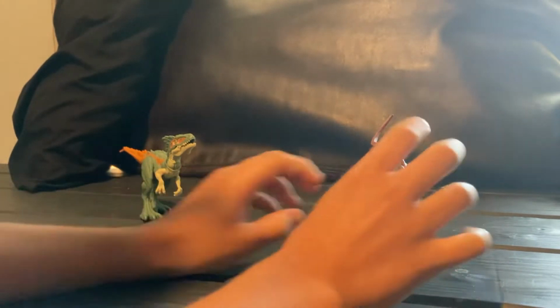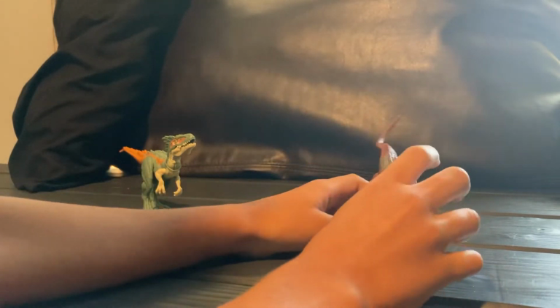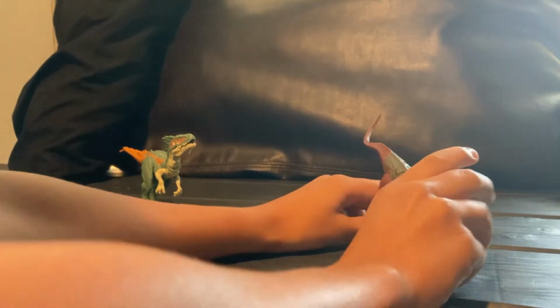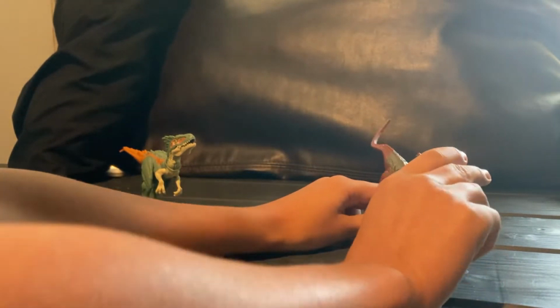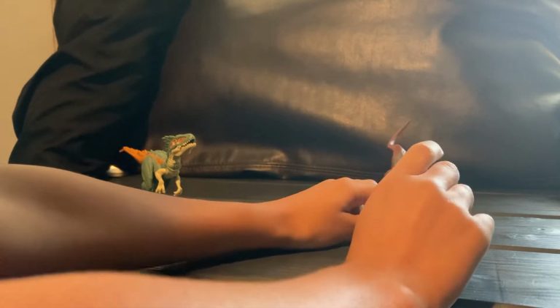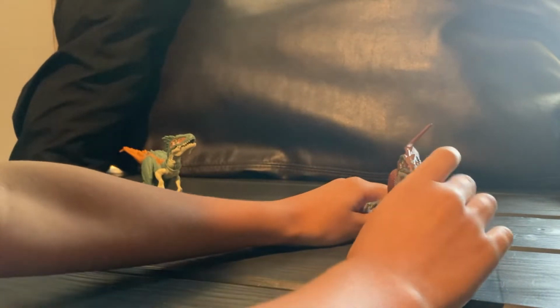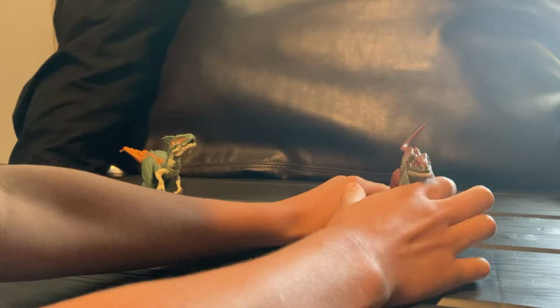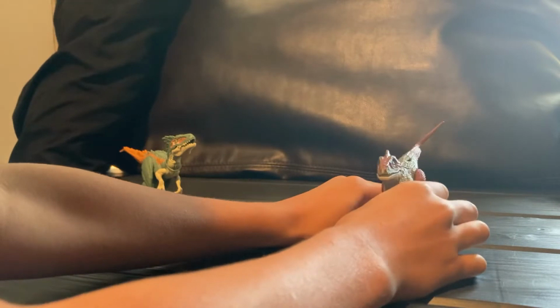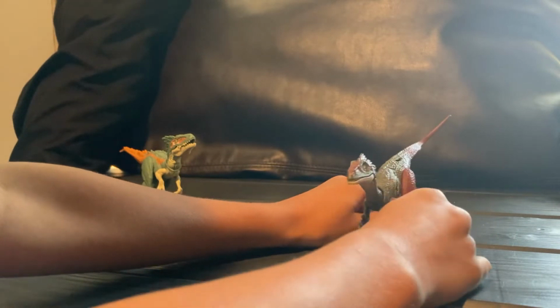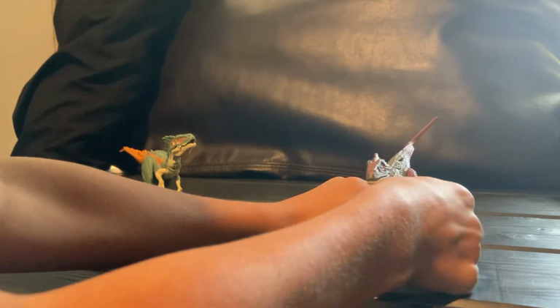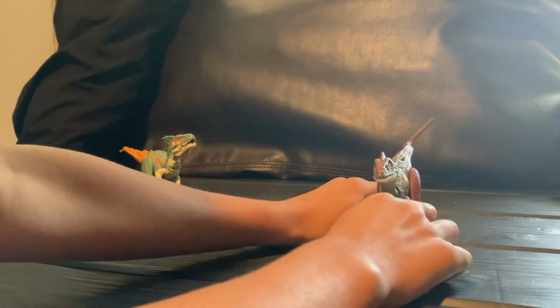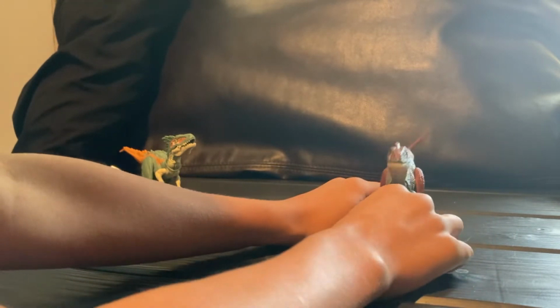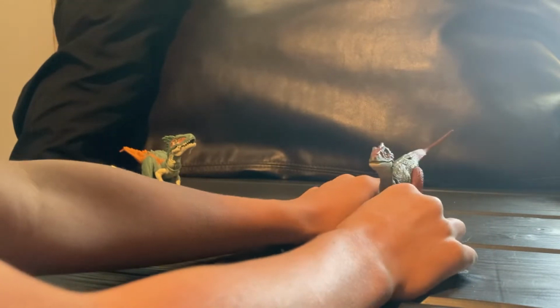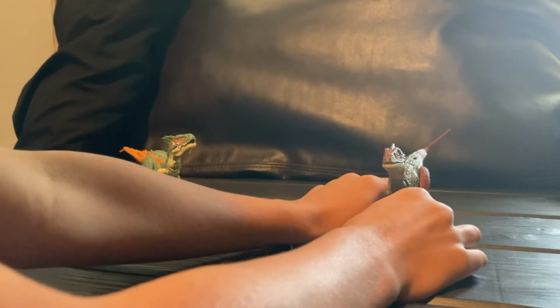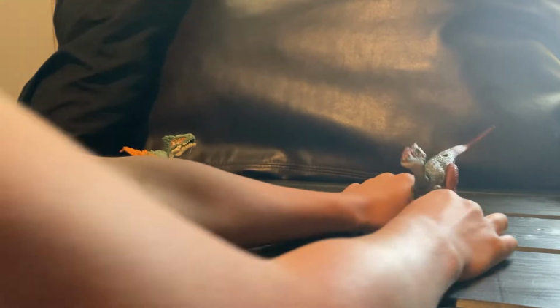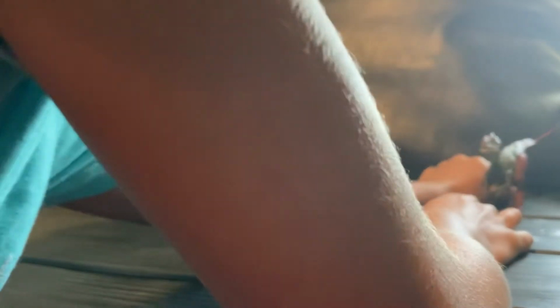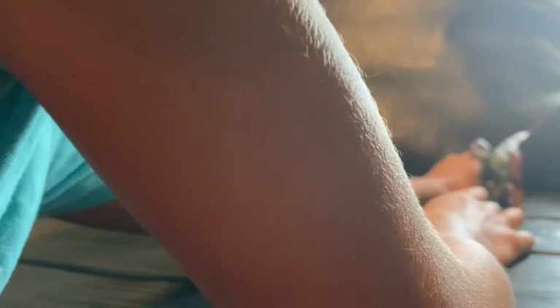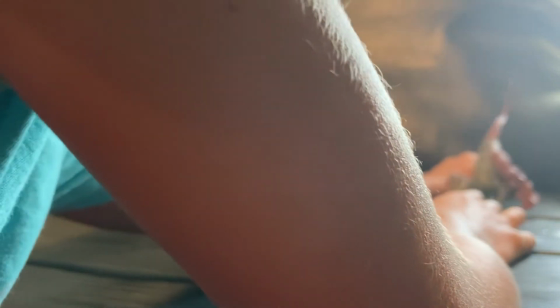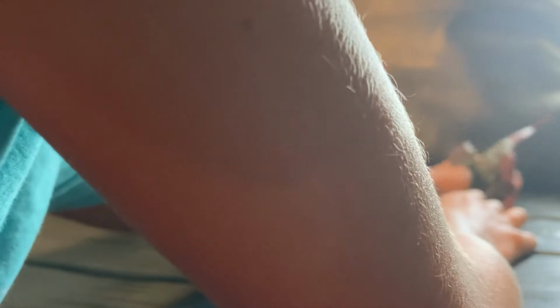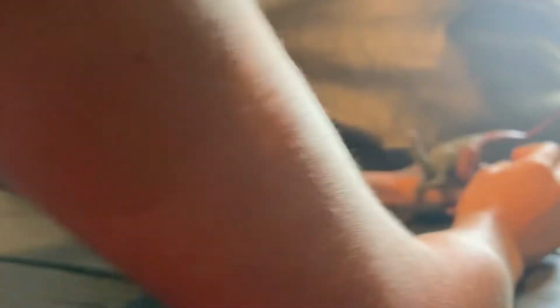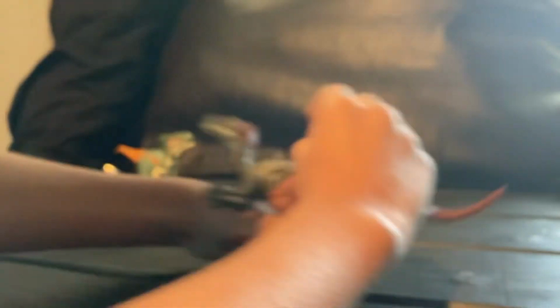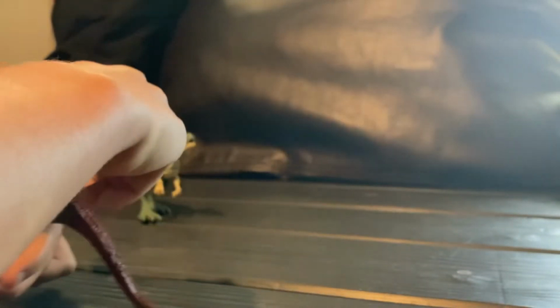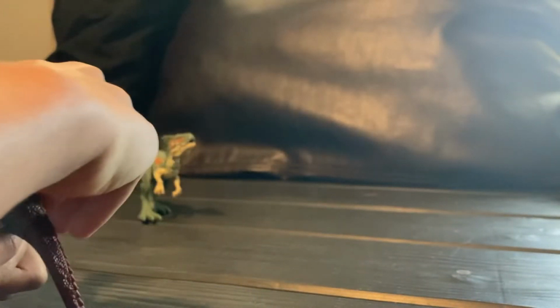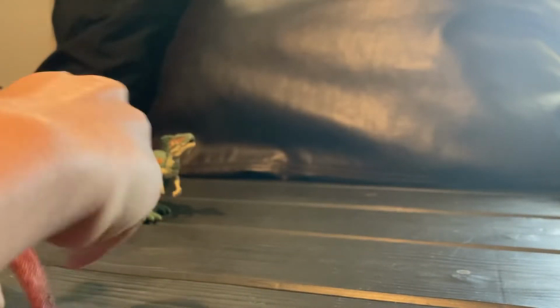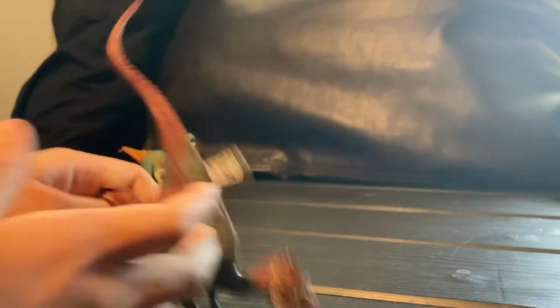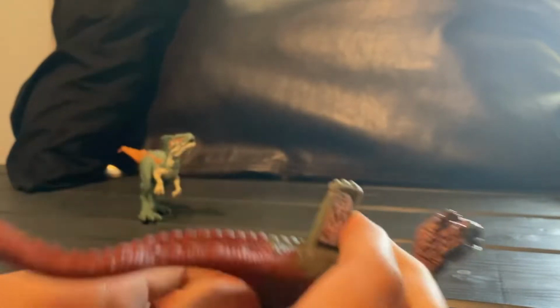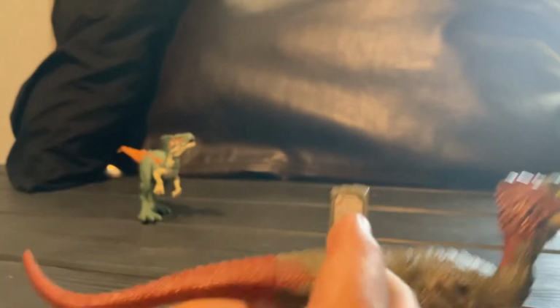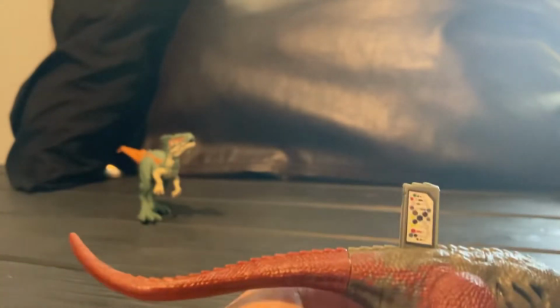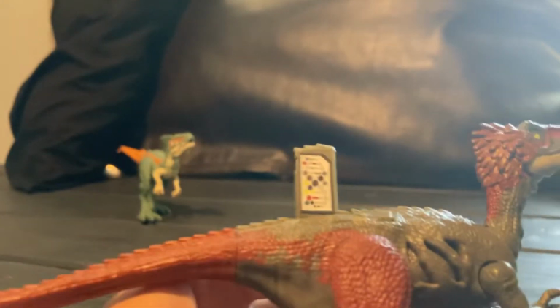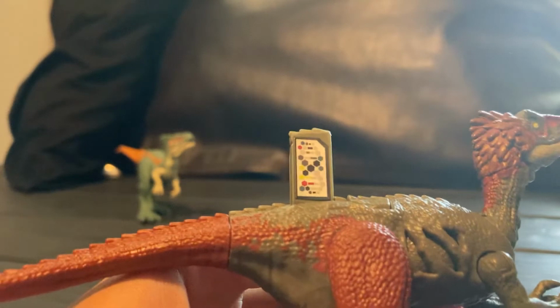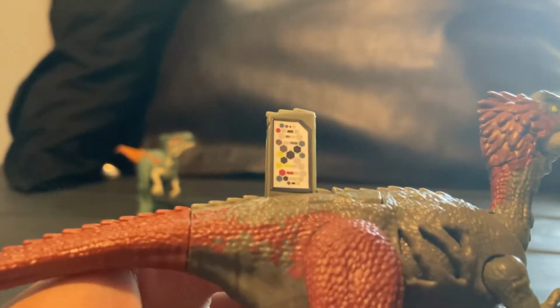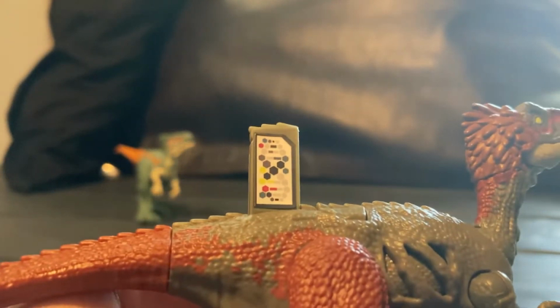Now that we've reviewed that guy, he doesn't have much to review — these guys are pretty small. There's not a lot to say. Oh yeah, I forgot one thing — there's your cute scan book code.